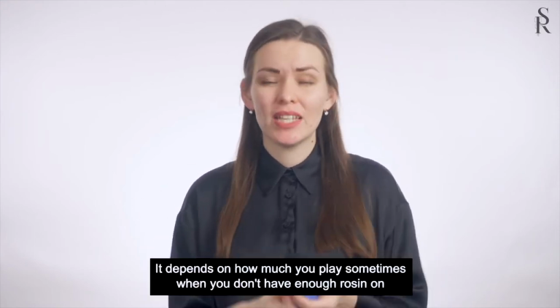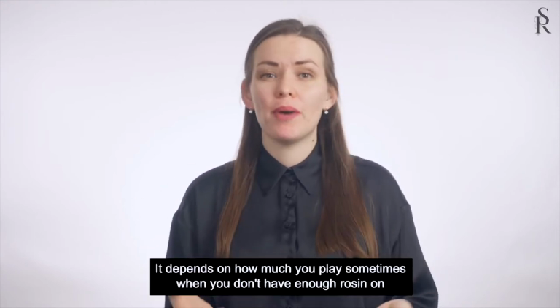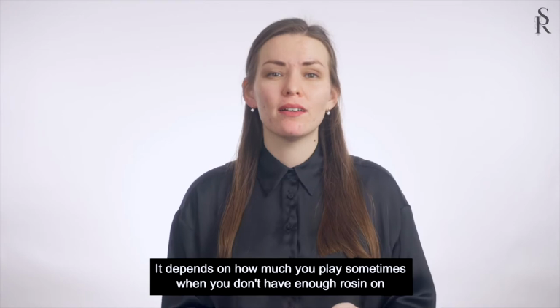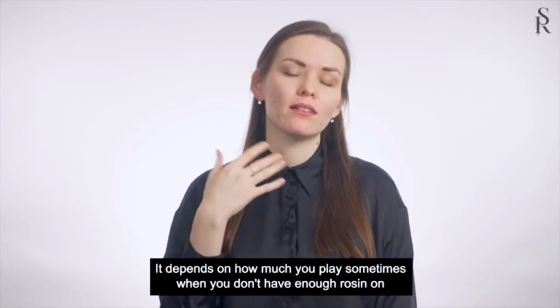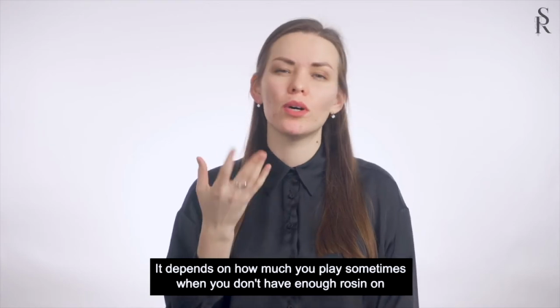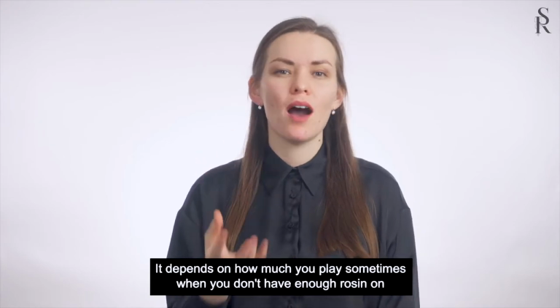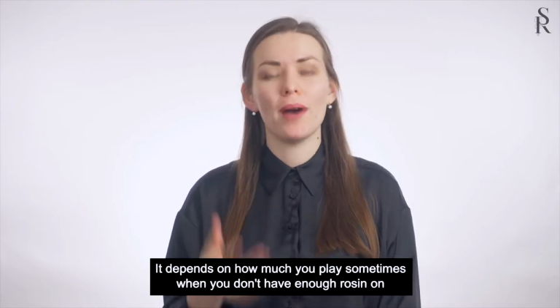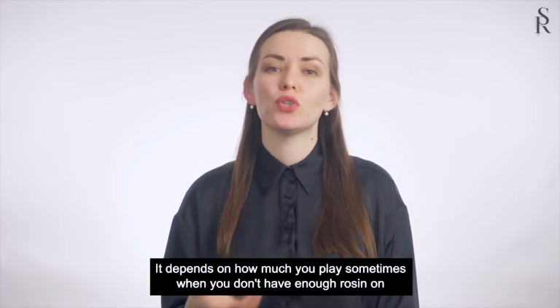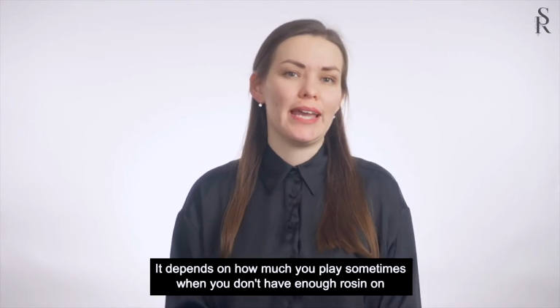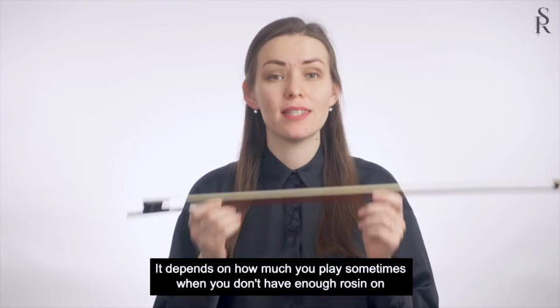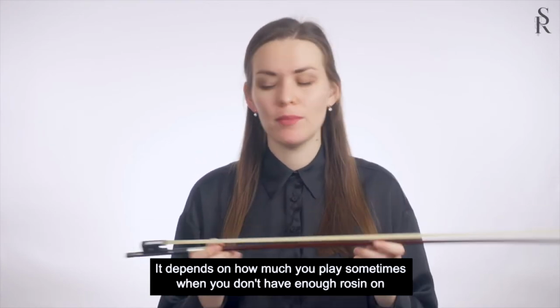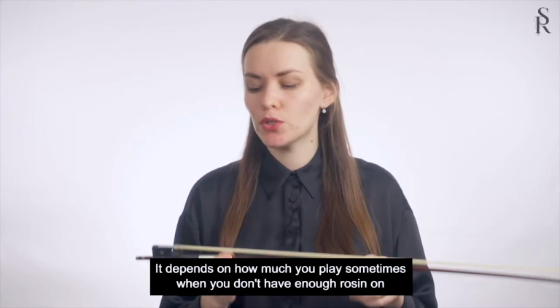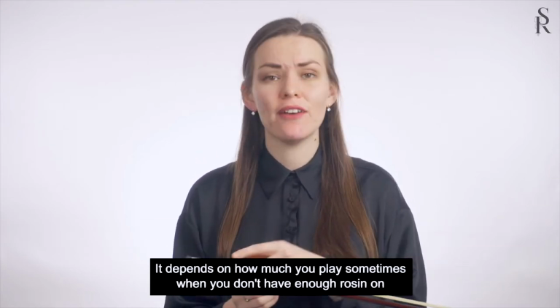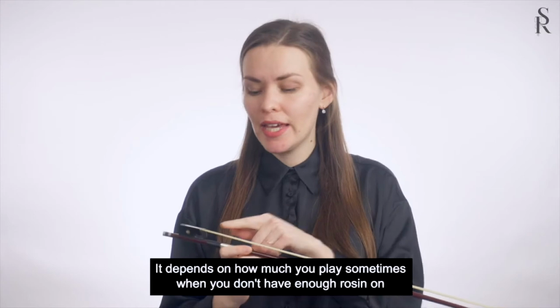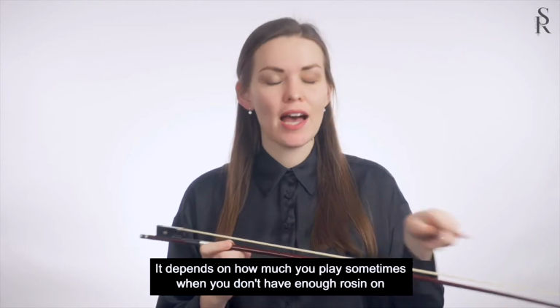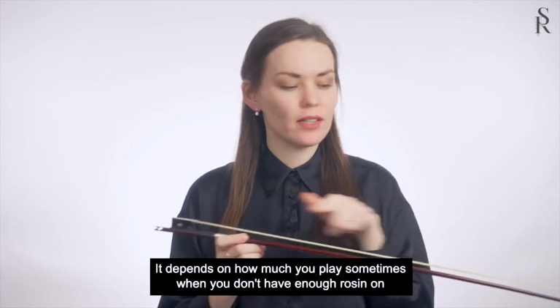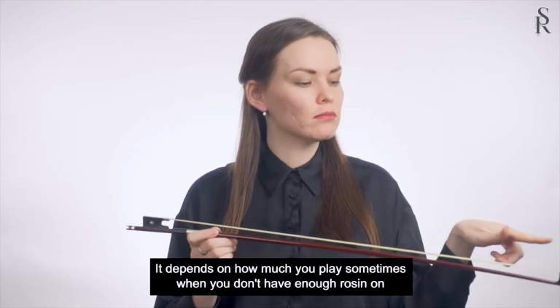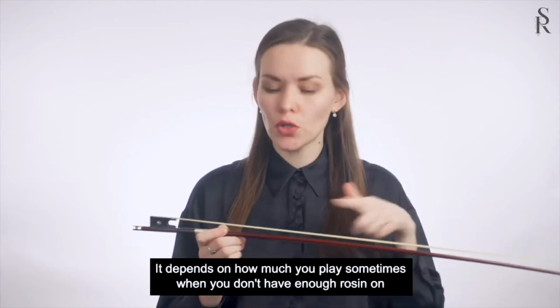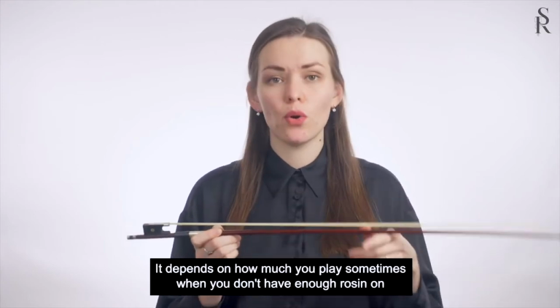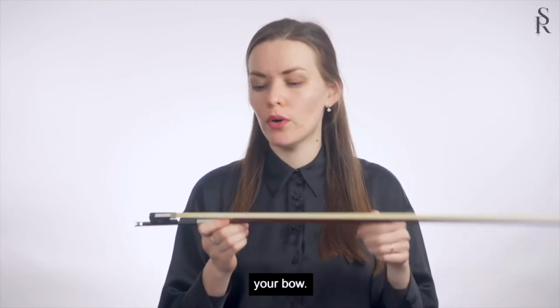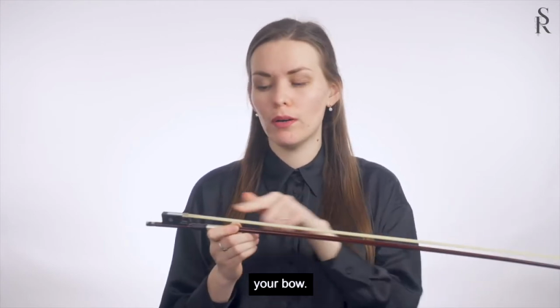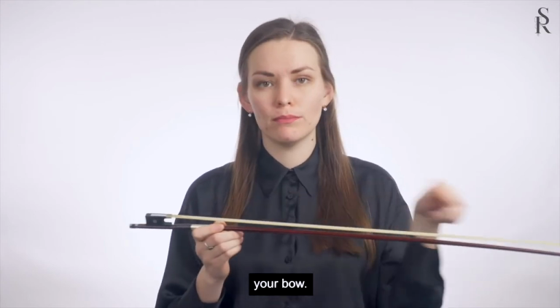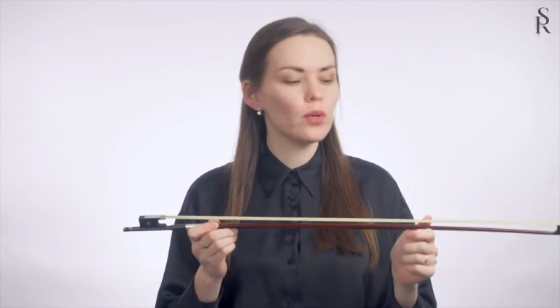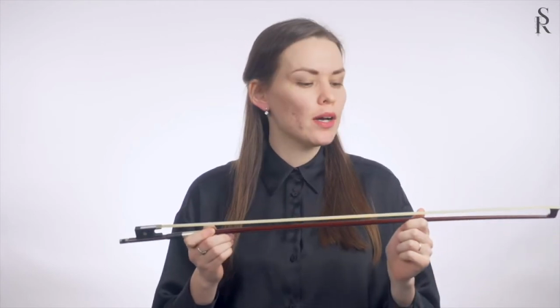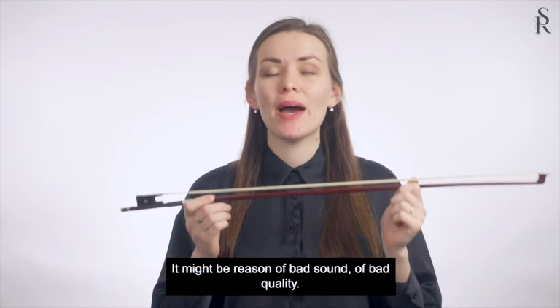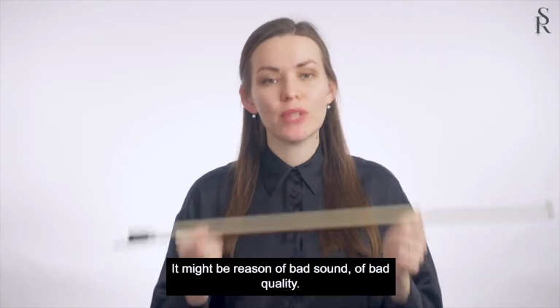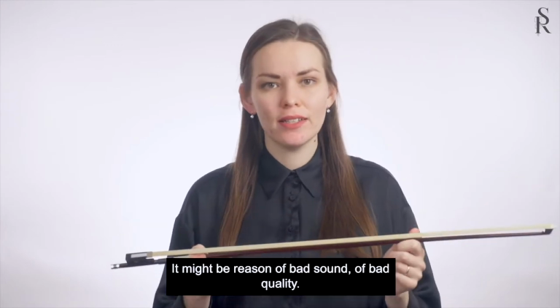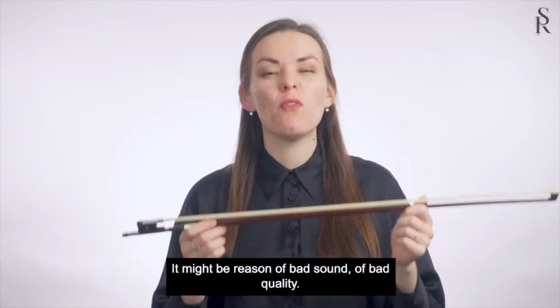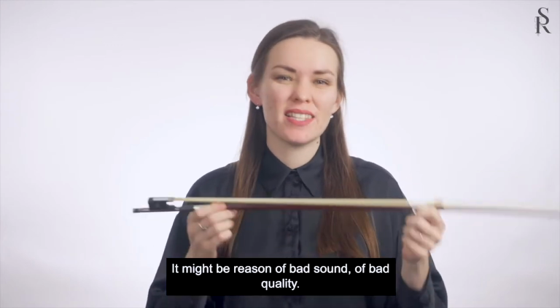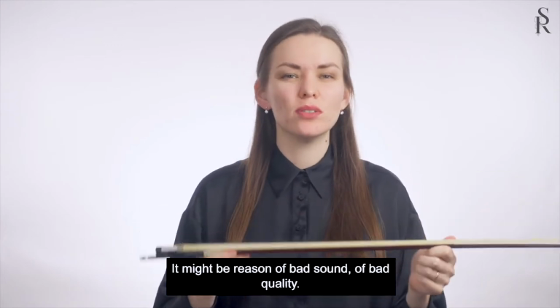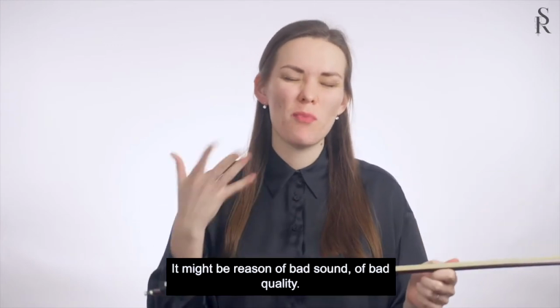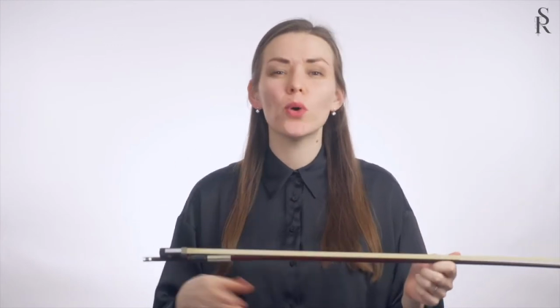It depends on how much you play. Sometimes, when you don't have enough rosin on your bow, it might be the reason for bad sound, for bad quality.